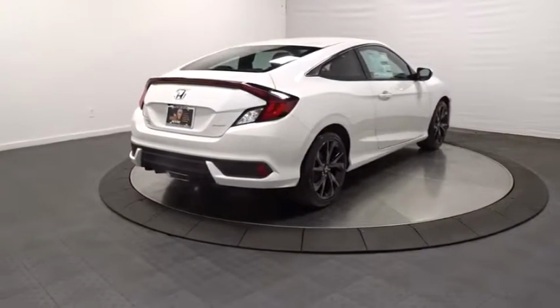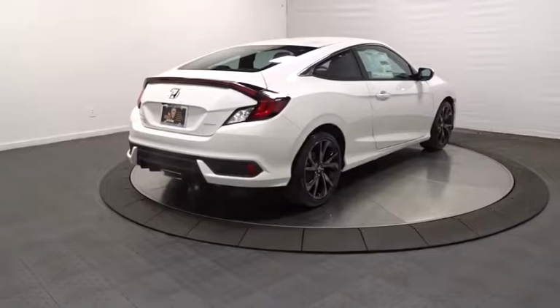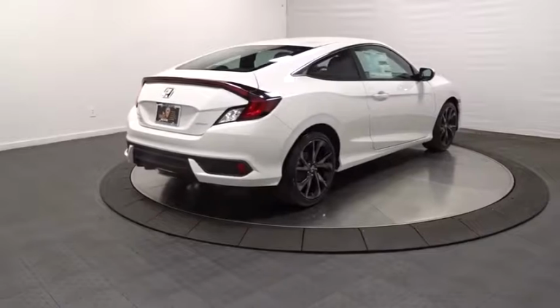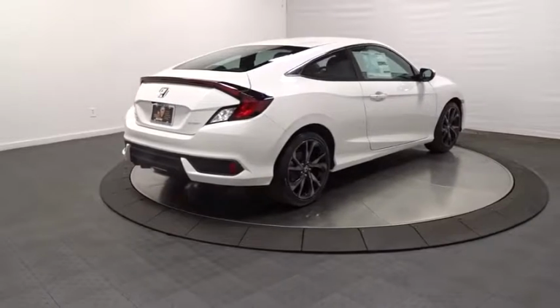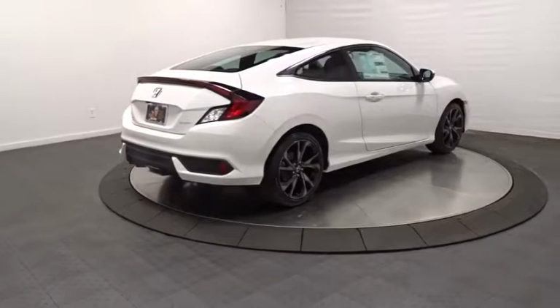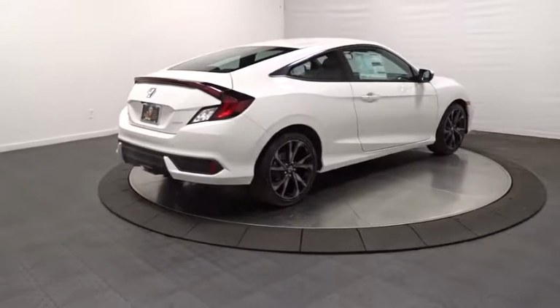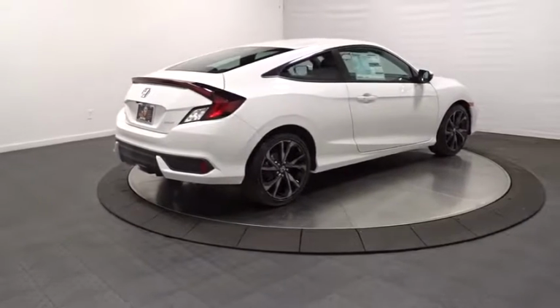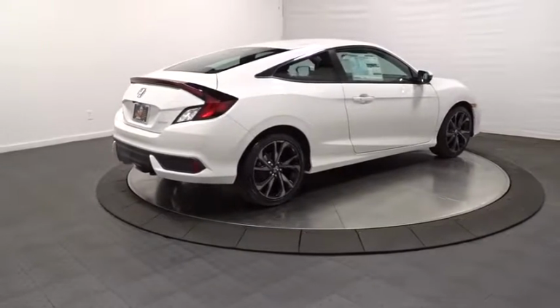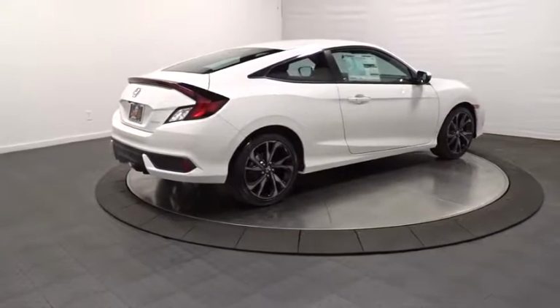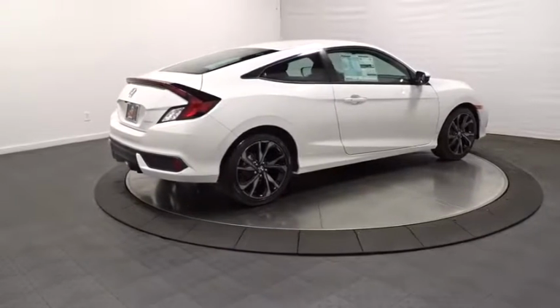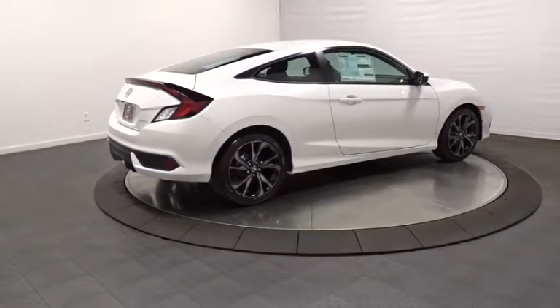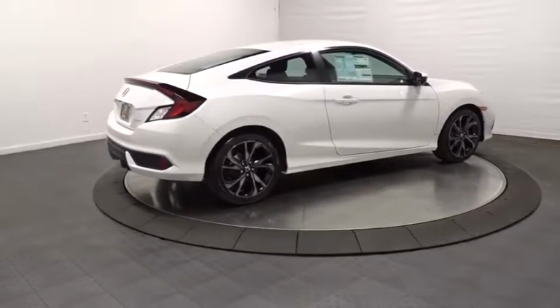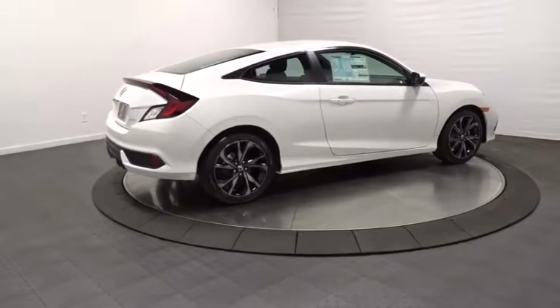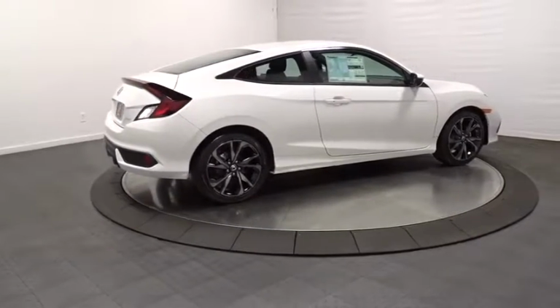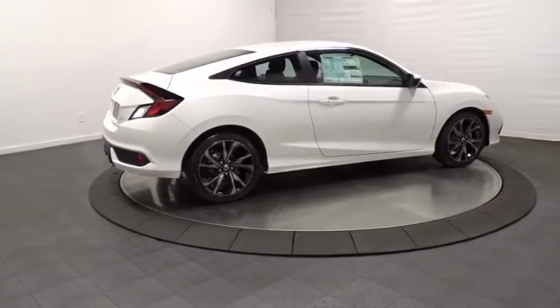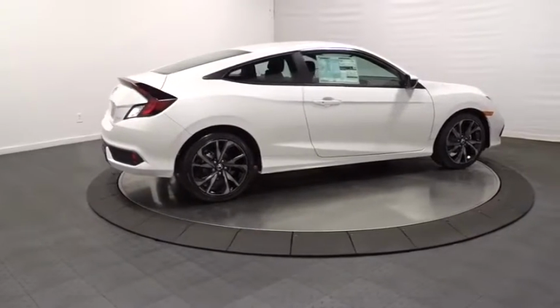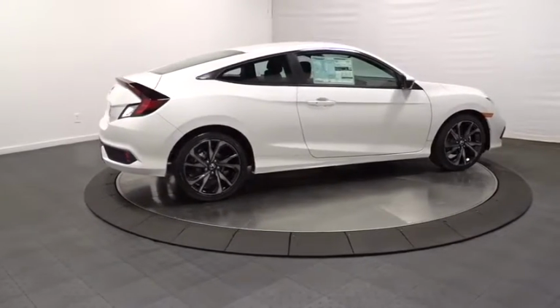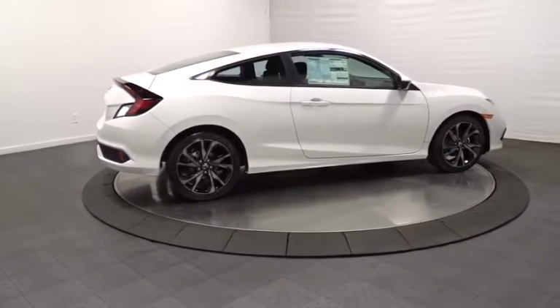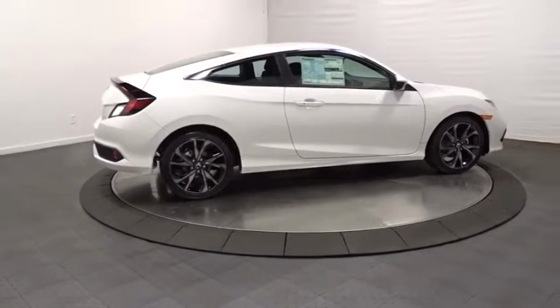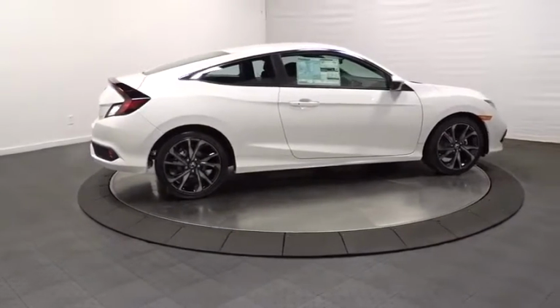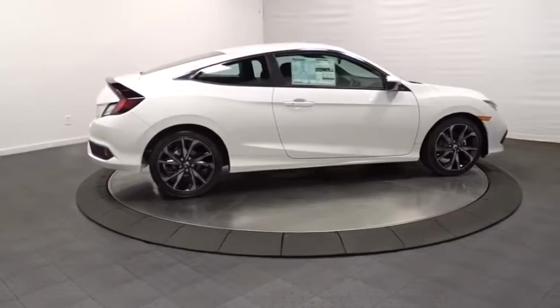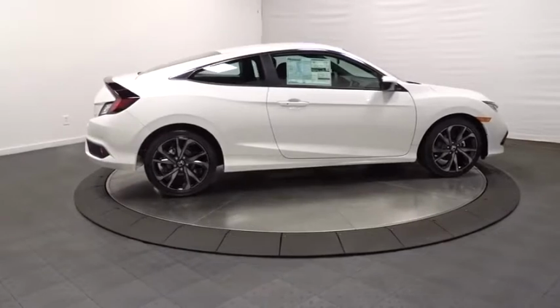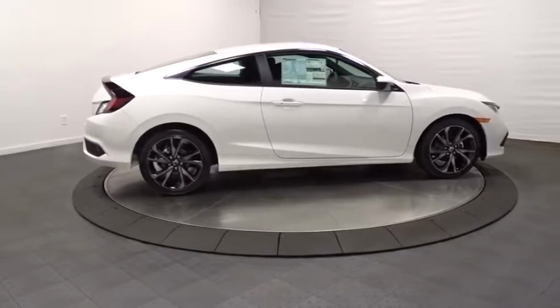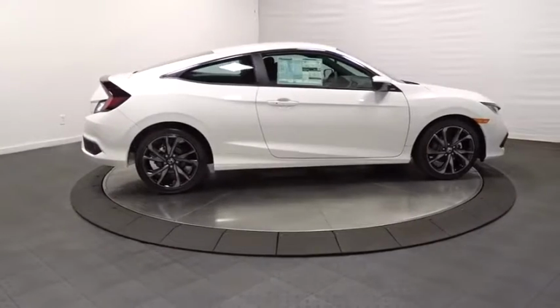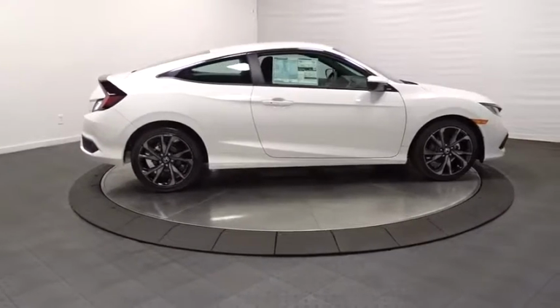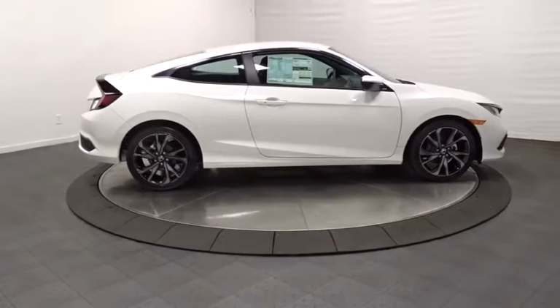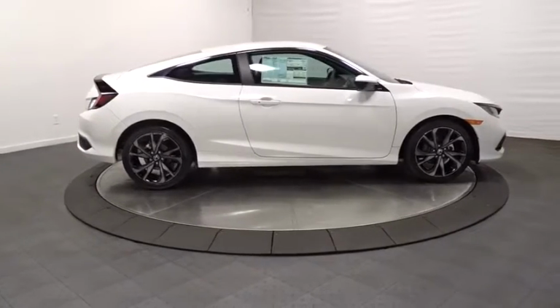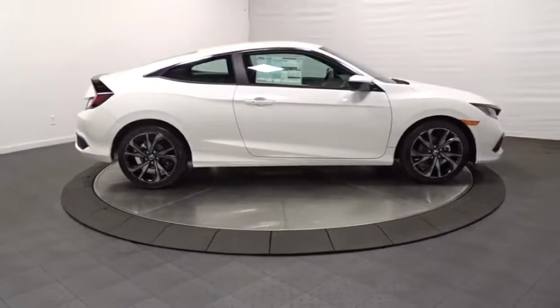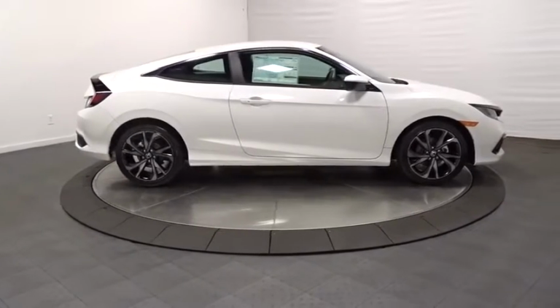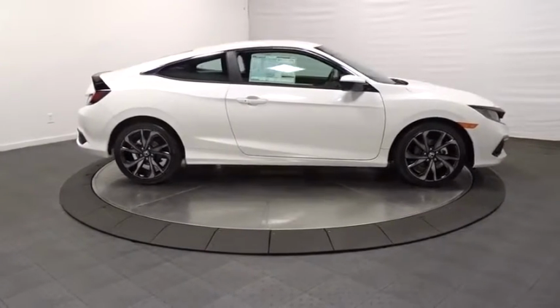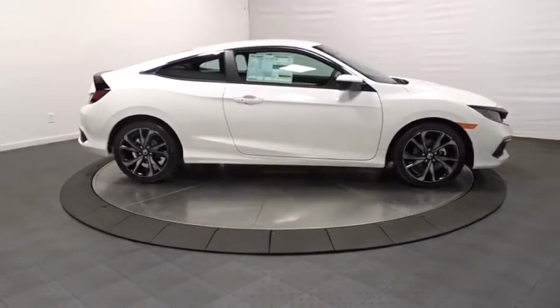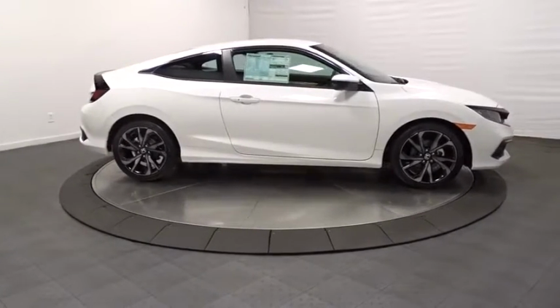Tachometer, automatic air conditioning, cloth seat trim, engine immobilizer, body-color door handles, low tire pressure warning, four-piece floor mat set.